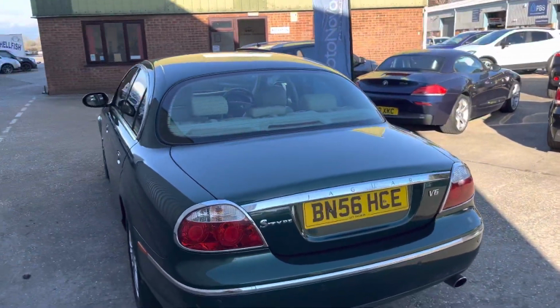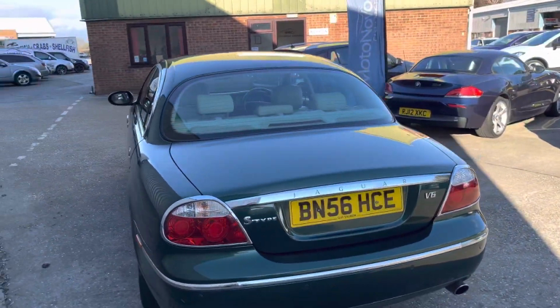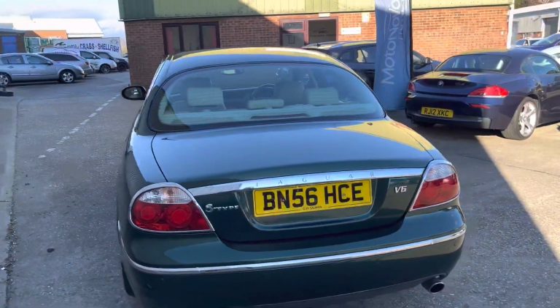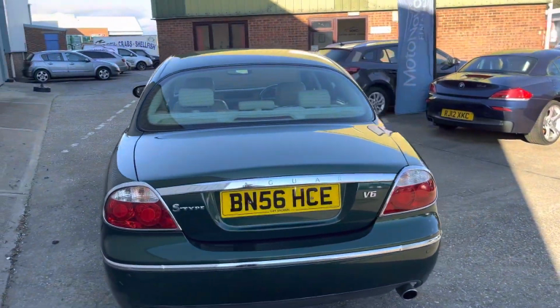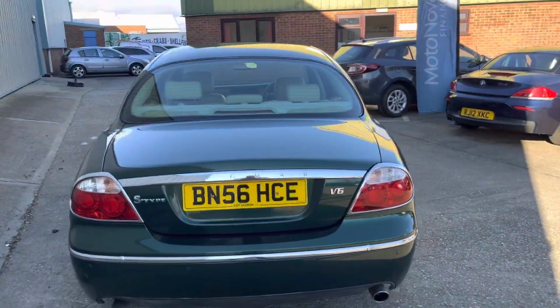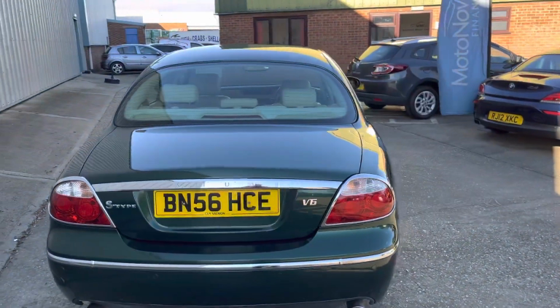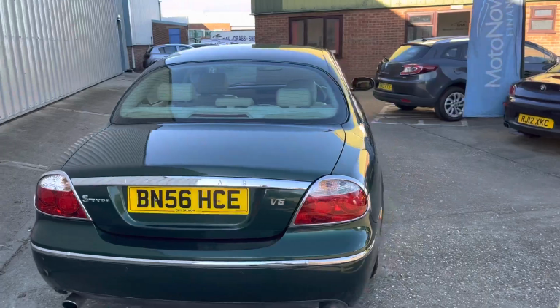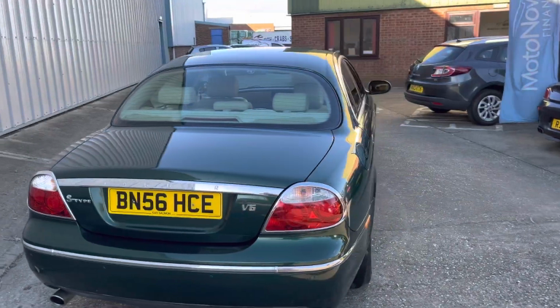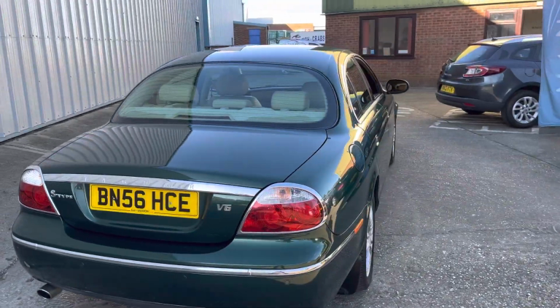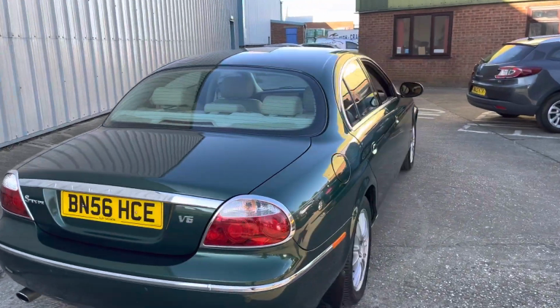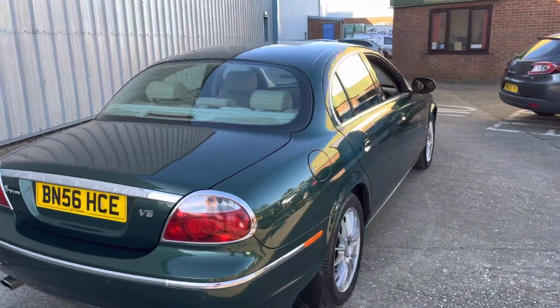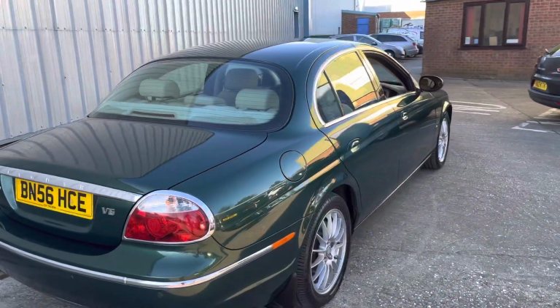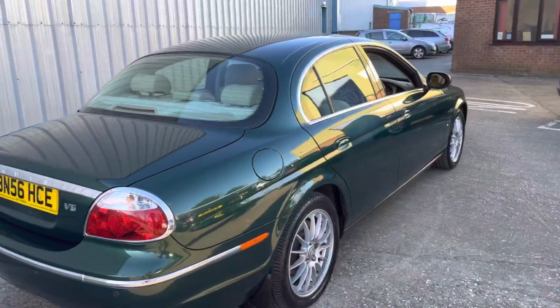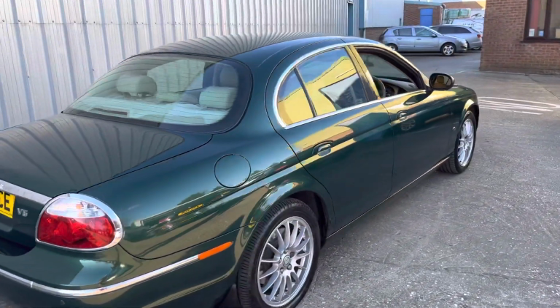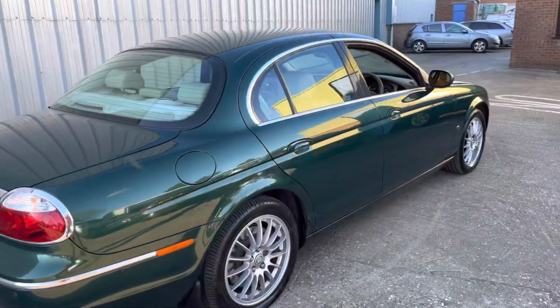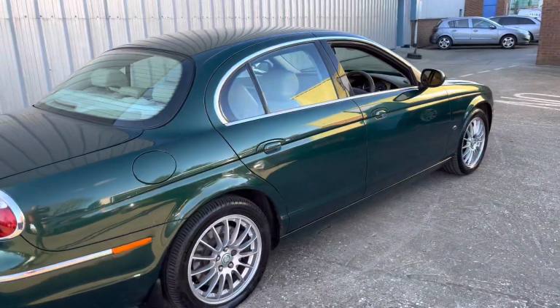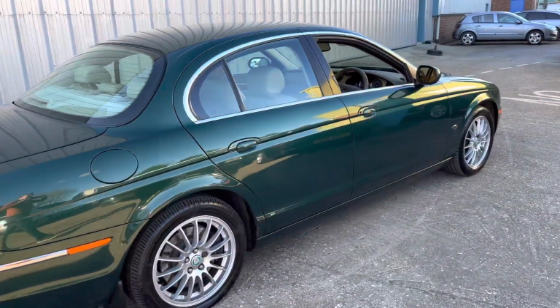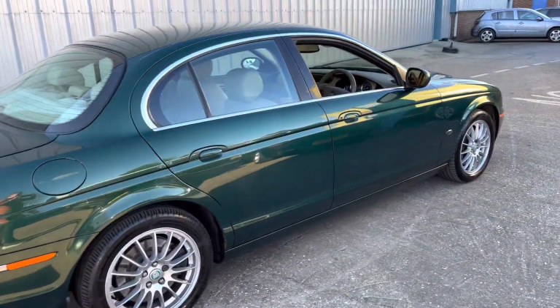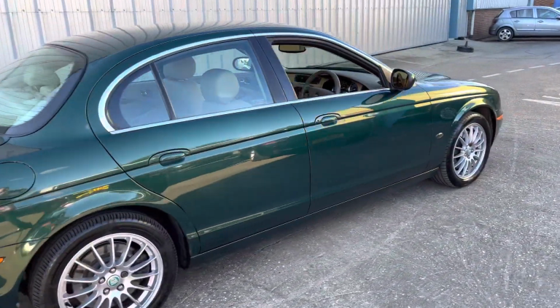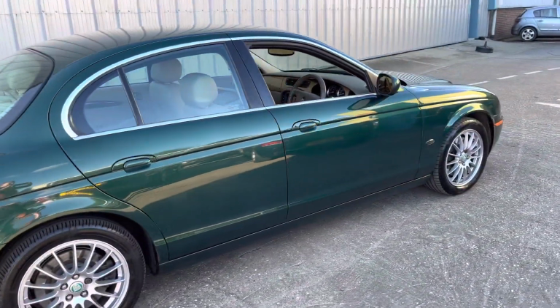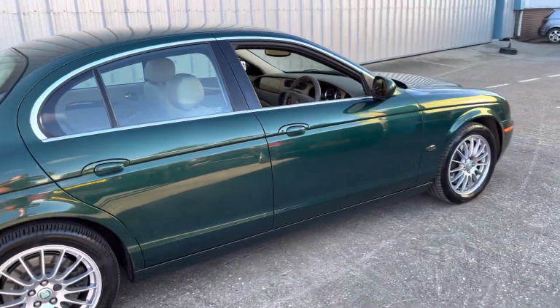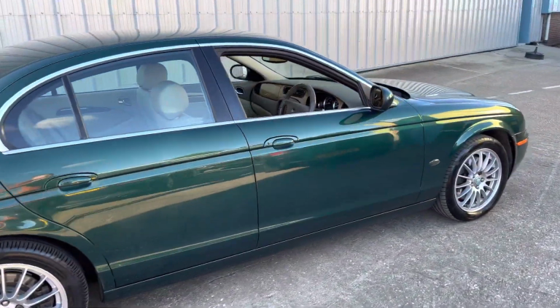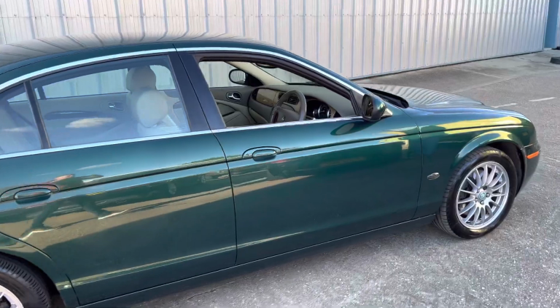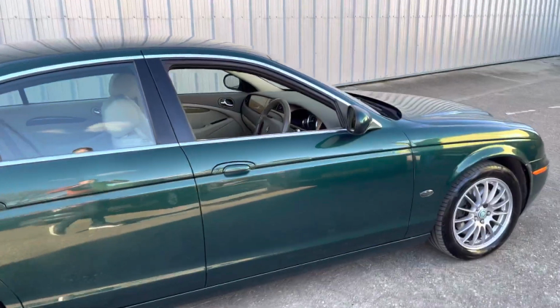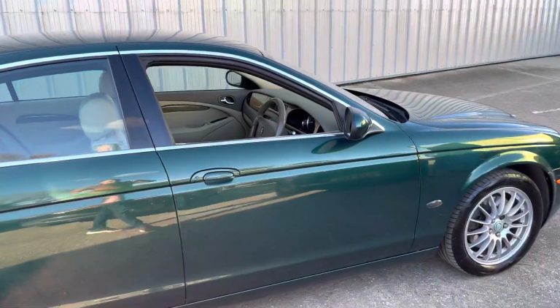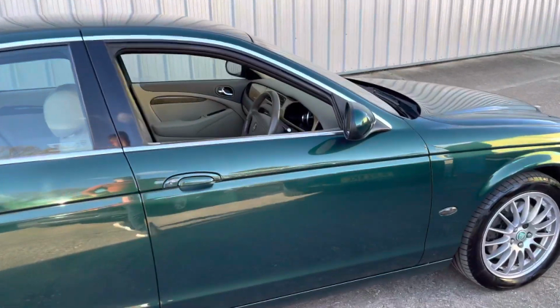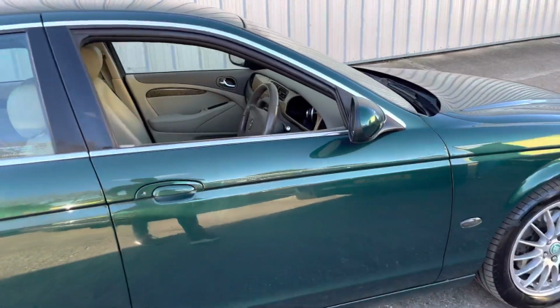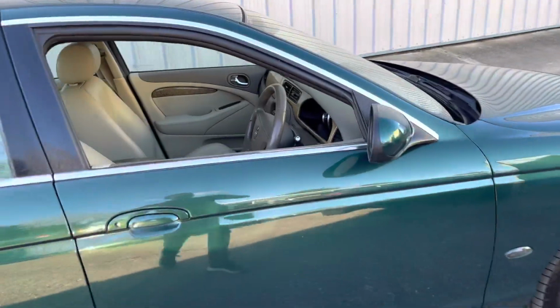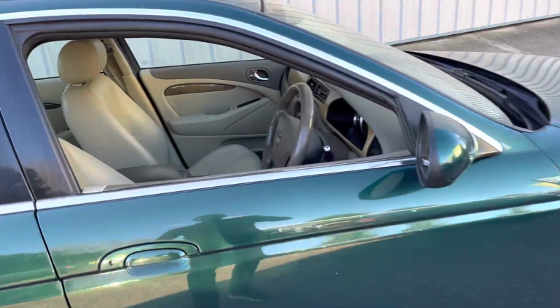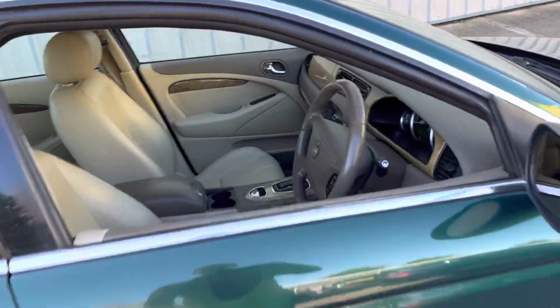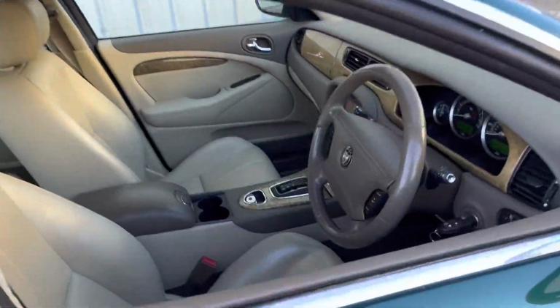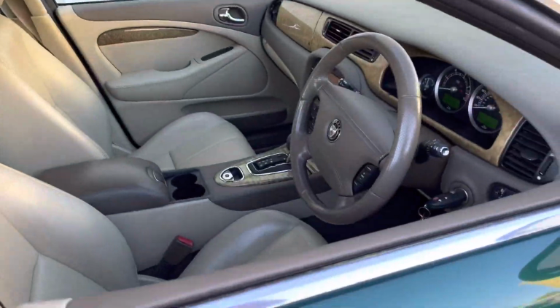You can see it's got the rear parking sensors, 6 CD player, twin exhausts. It's got 14 service stamps, including the cam belt at Jaguar a couple of years ago.